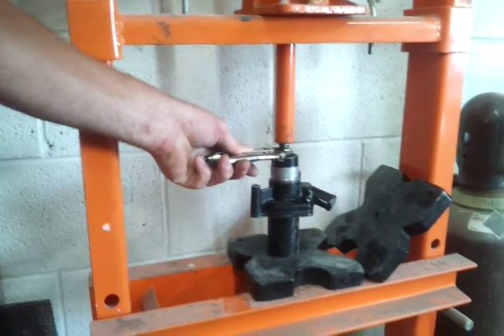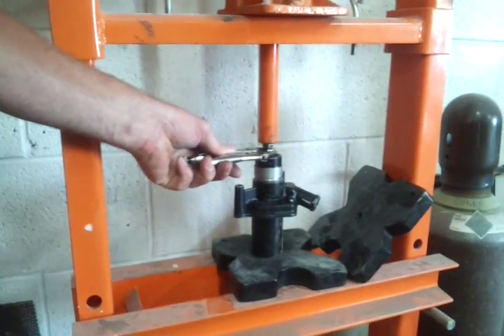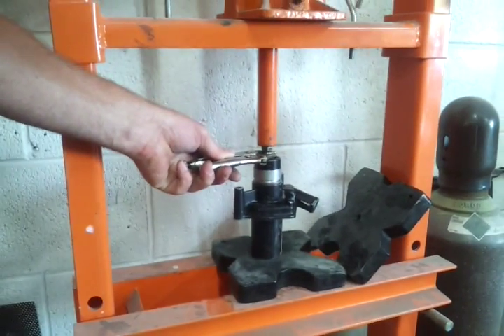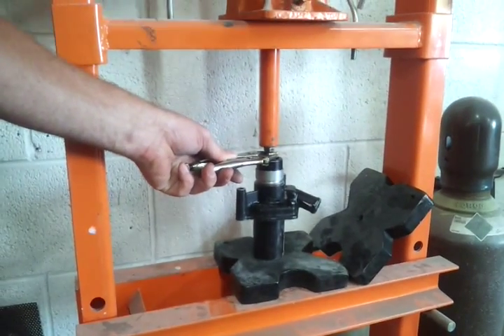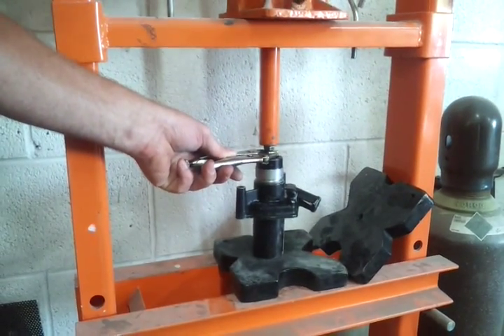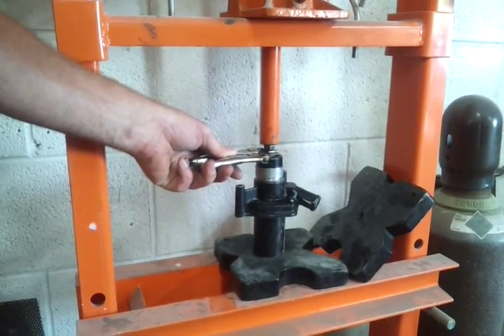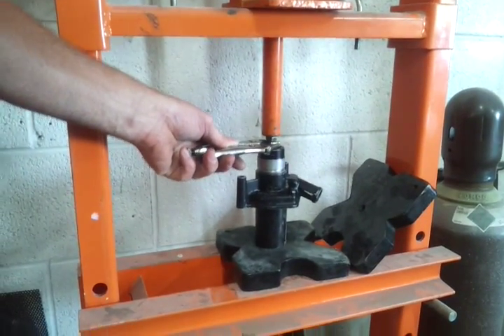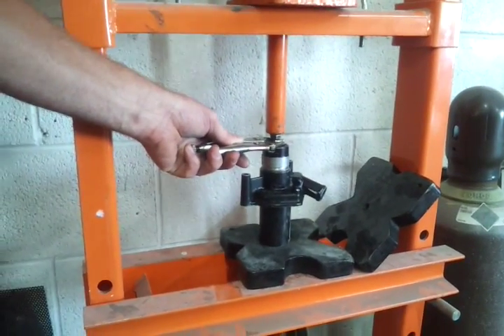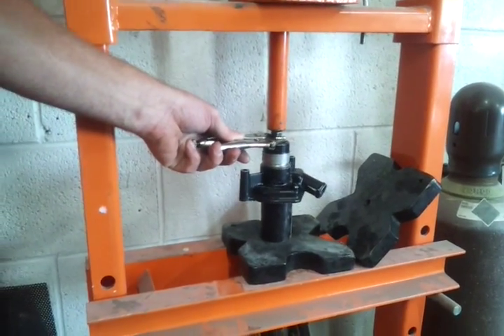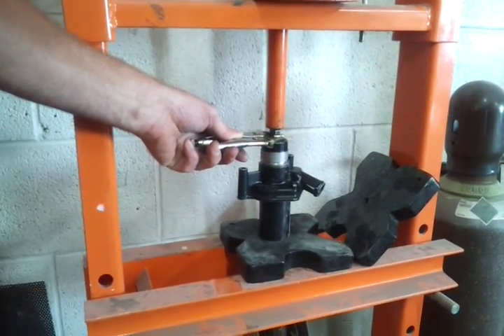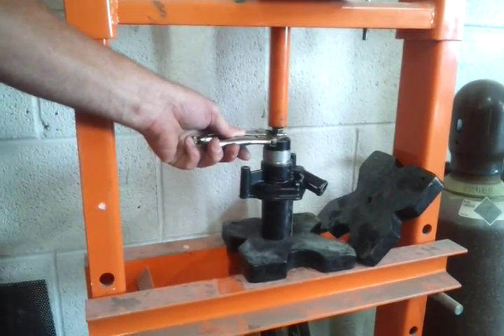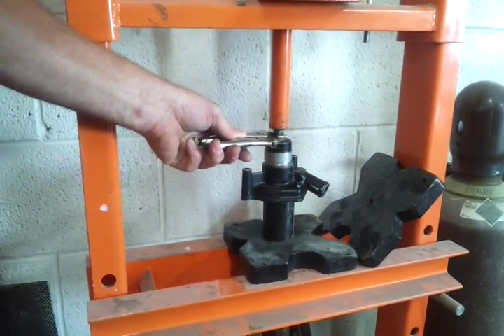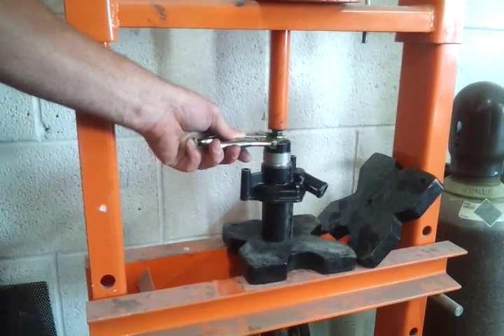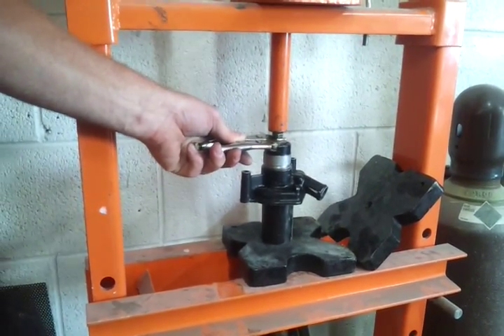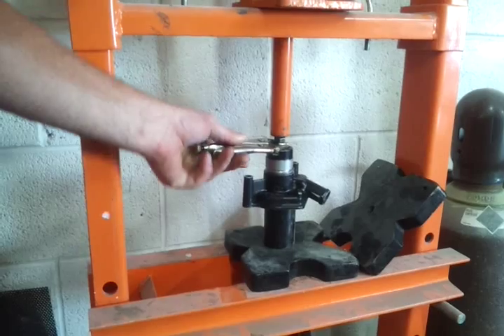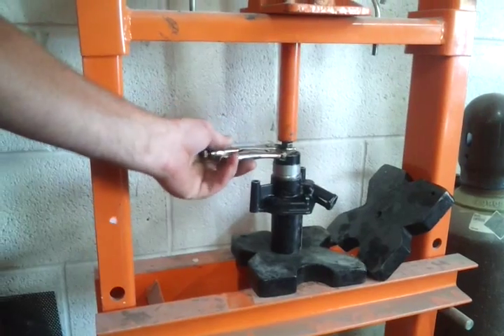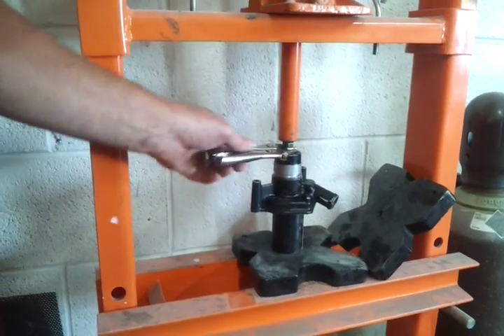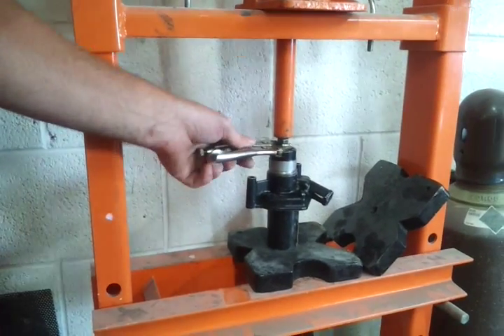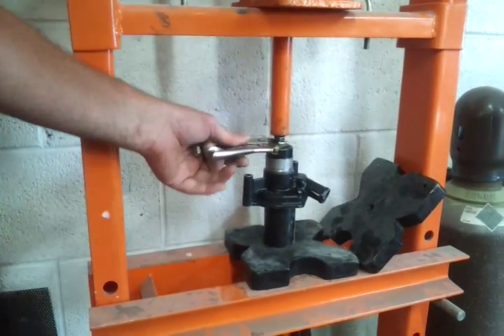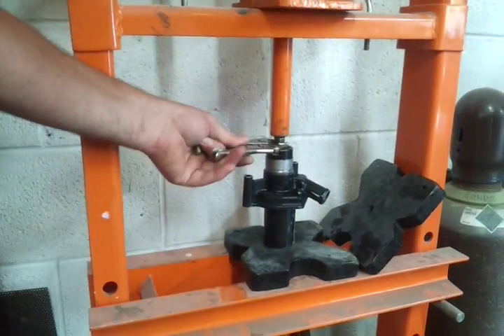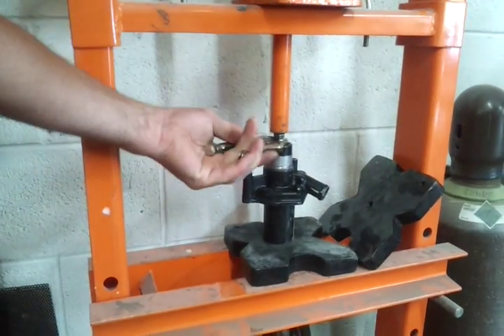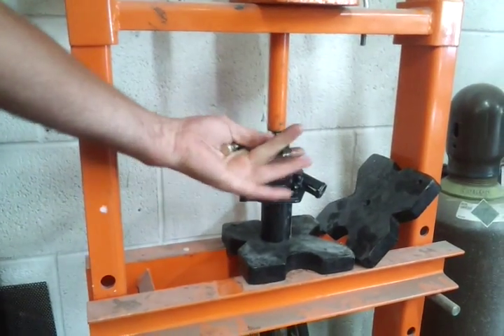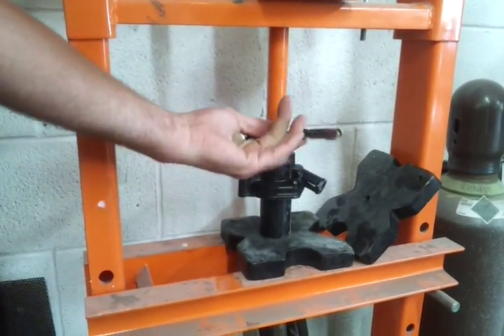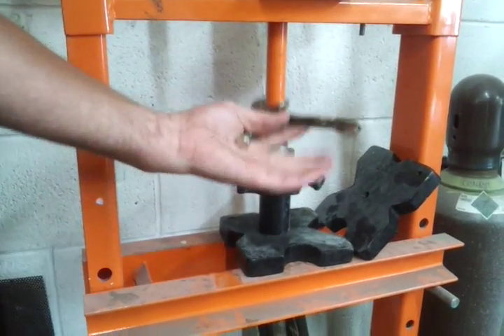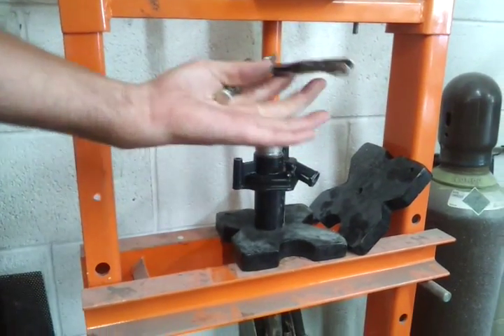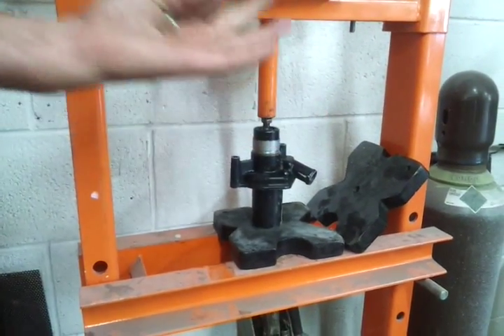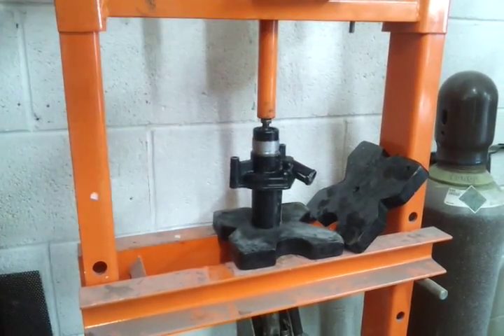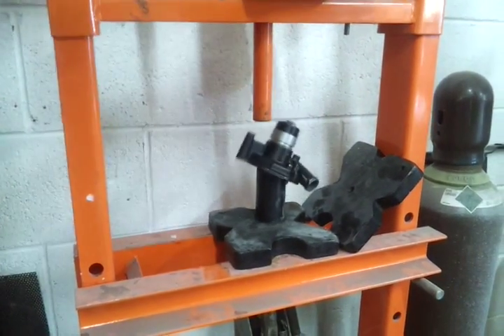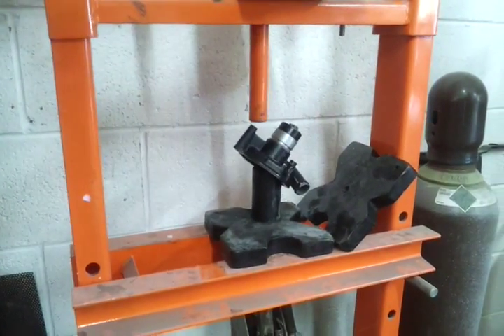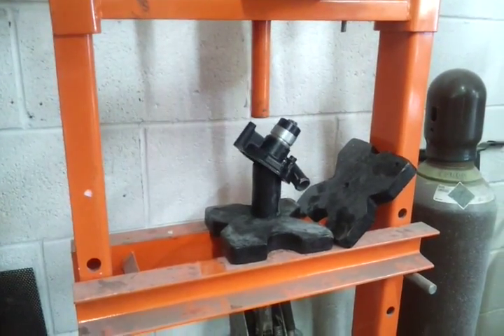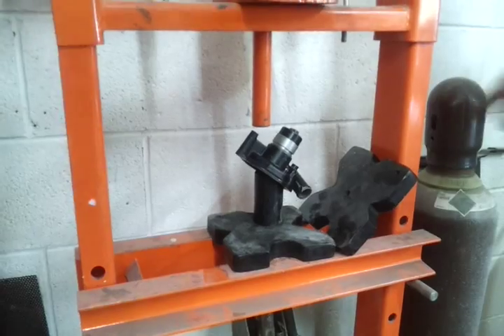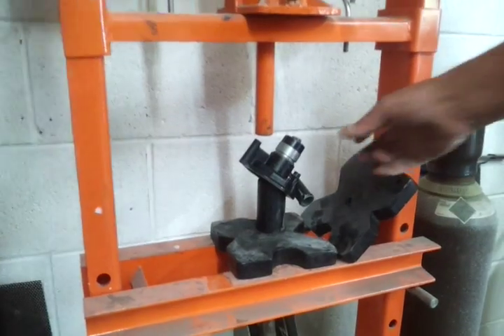Feels like it just dropped out. I think we bottomed out. Go ahead and pump it down. There it is.